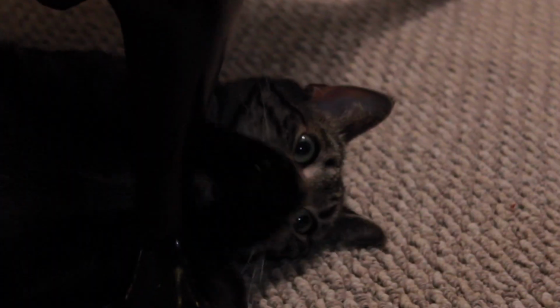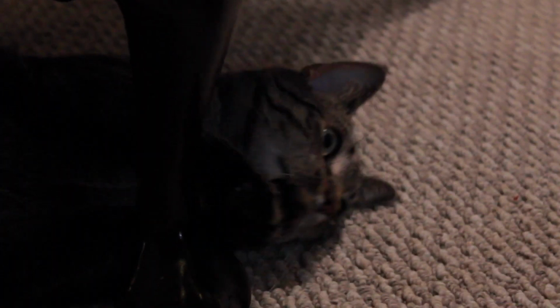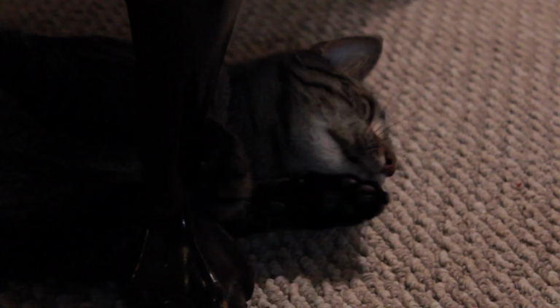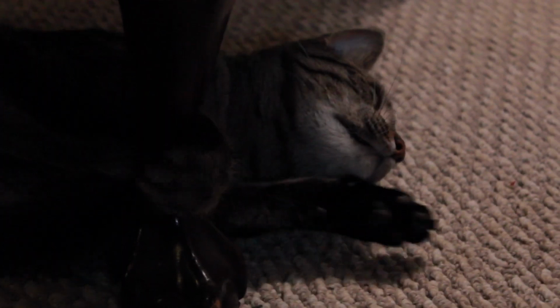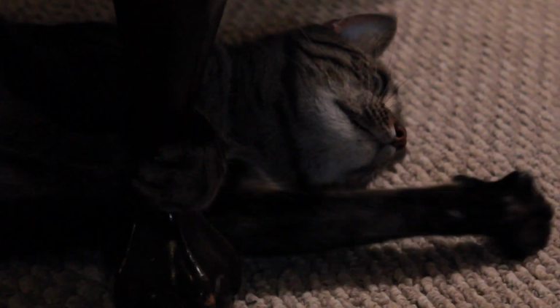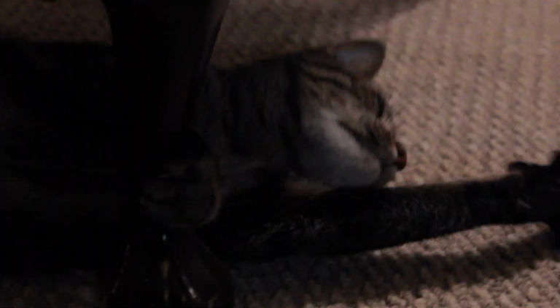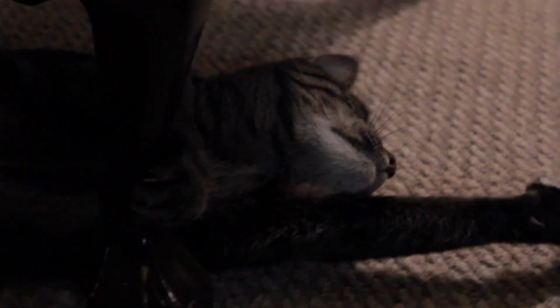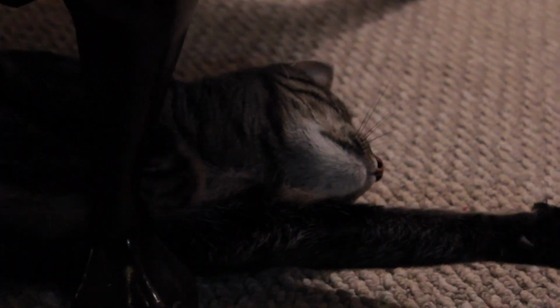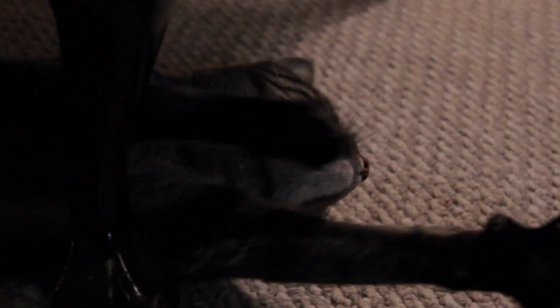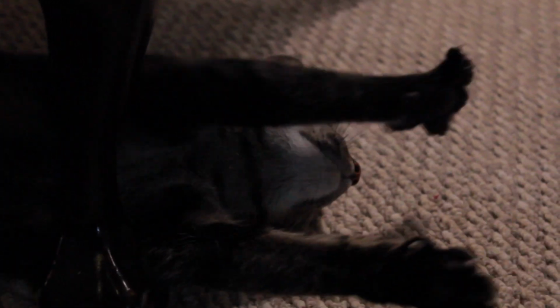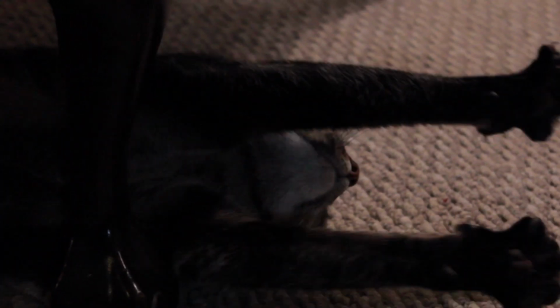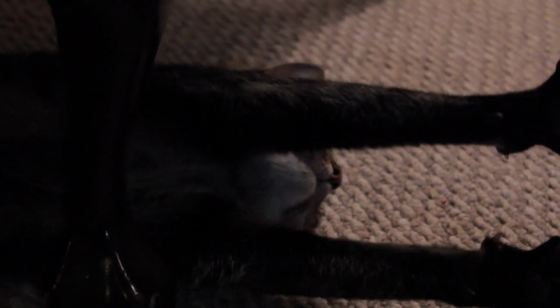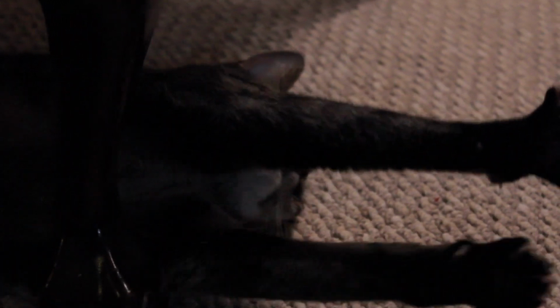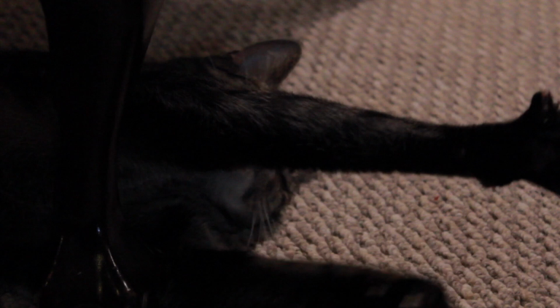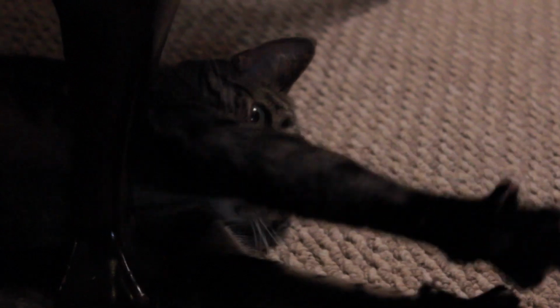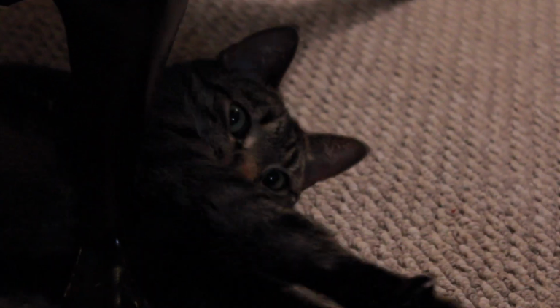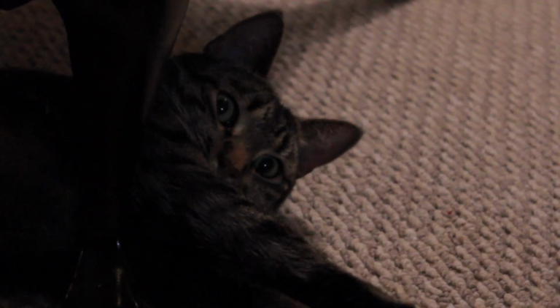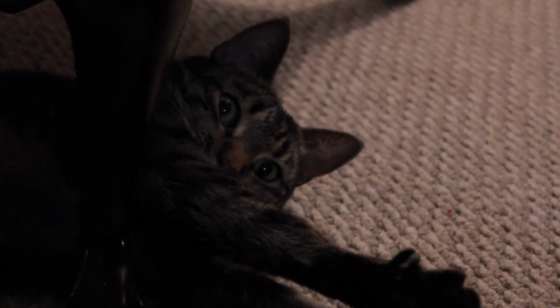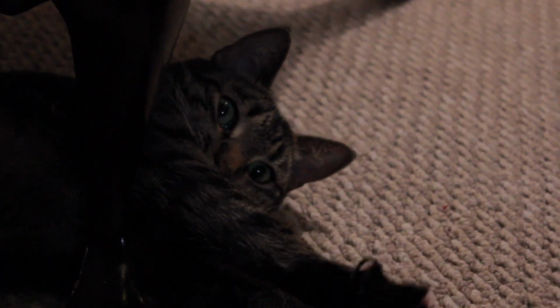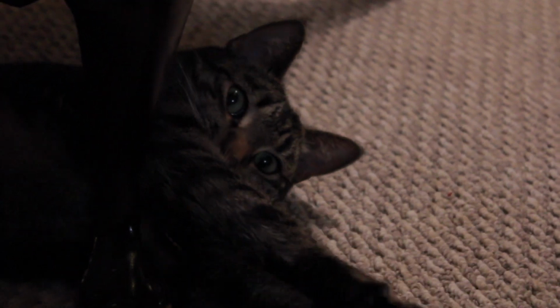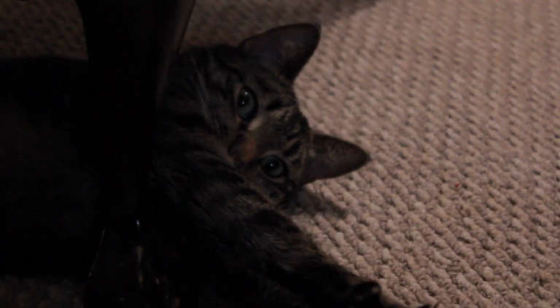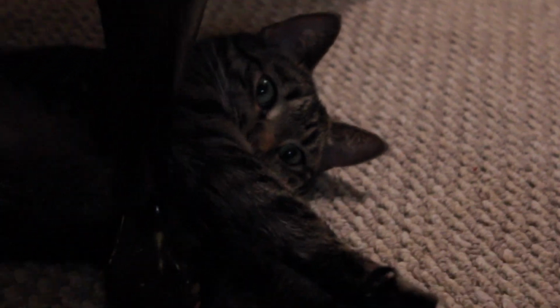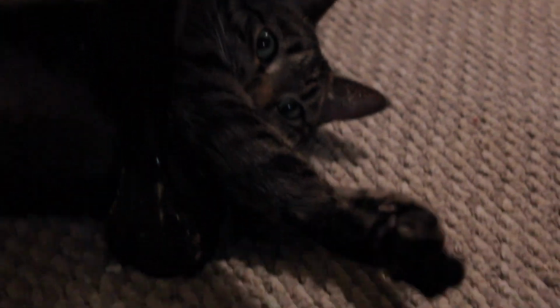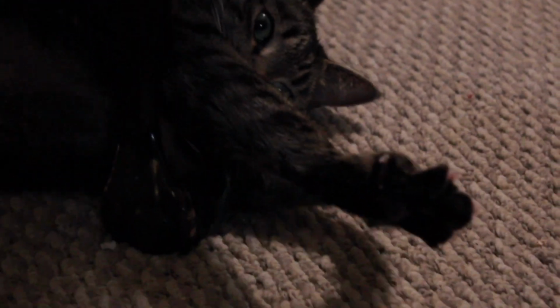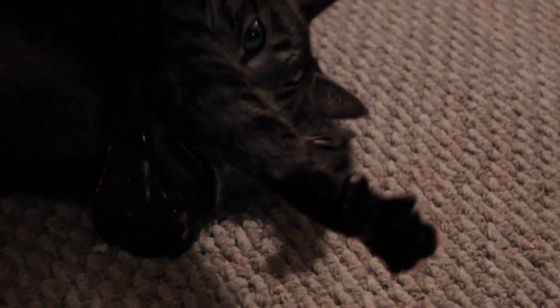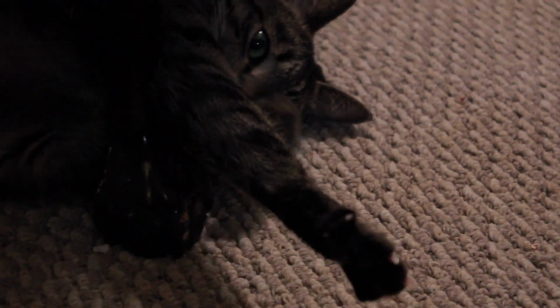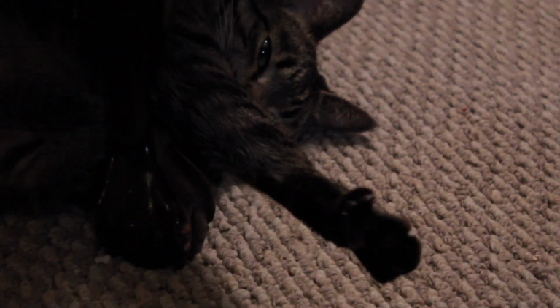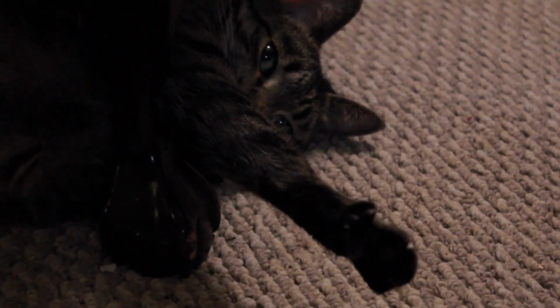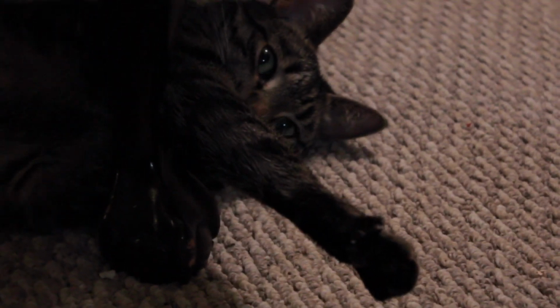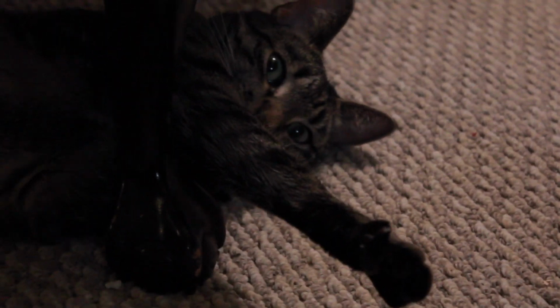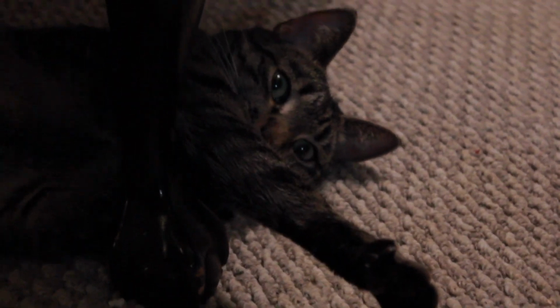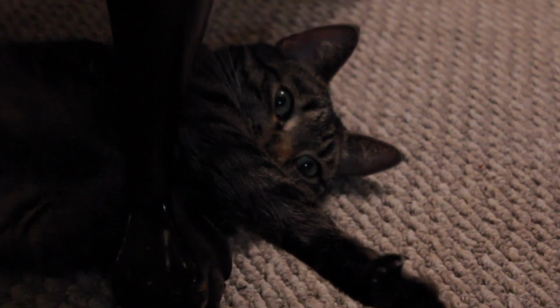Also I was cat sitting at the time, so if you see the kitty pop in and out of frame — here he is, his name is Riku, and he's really cute.